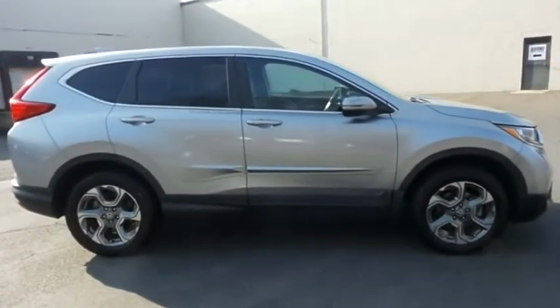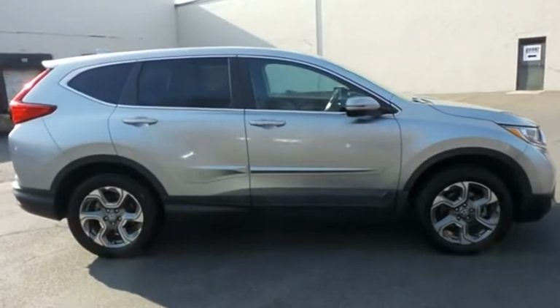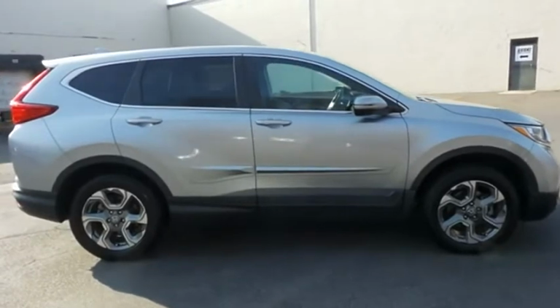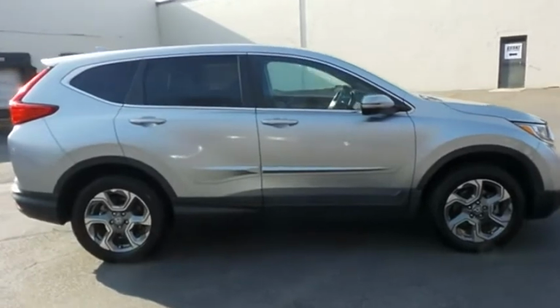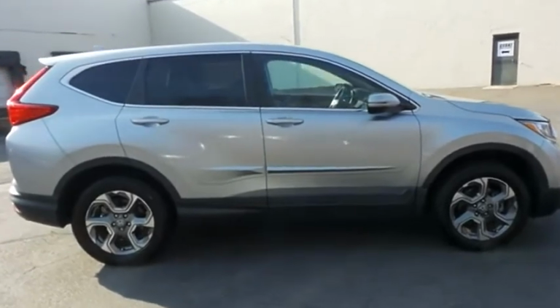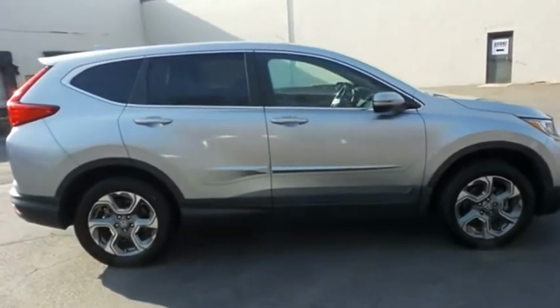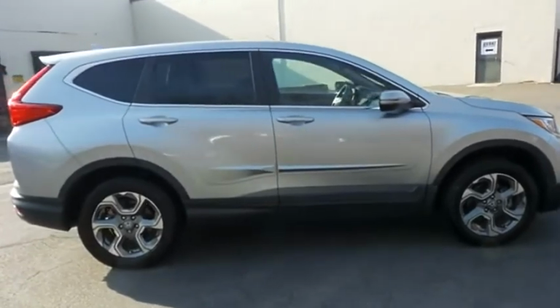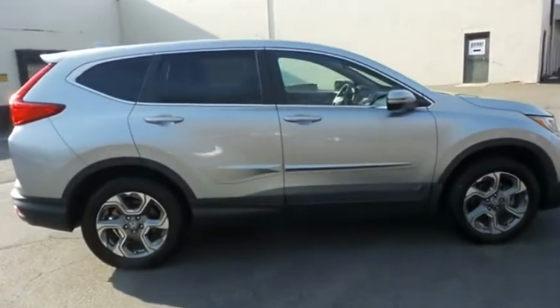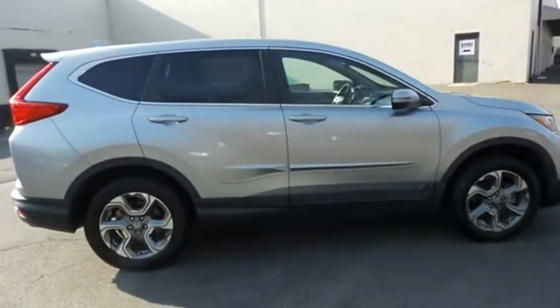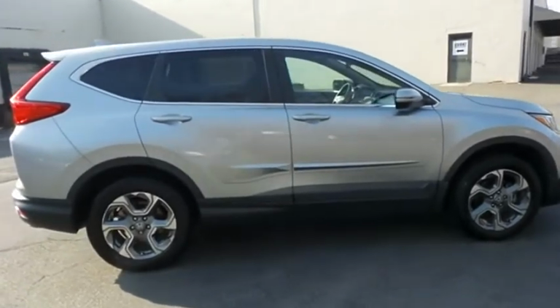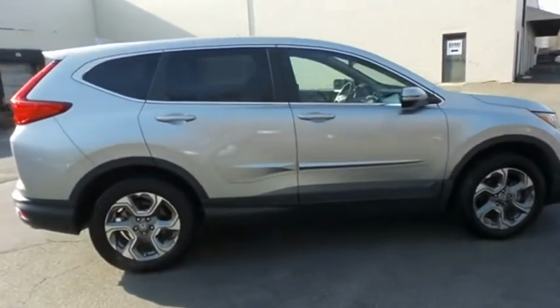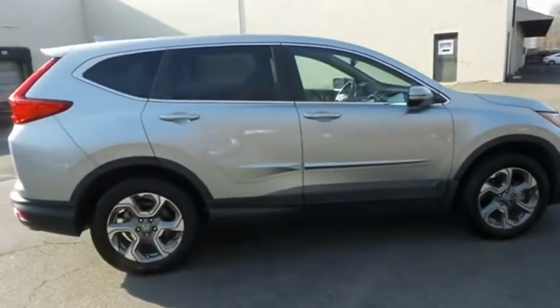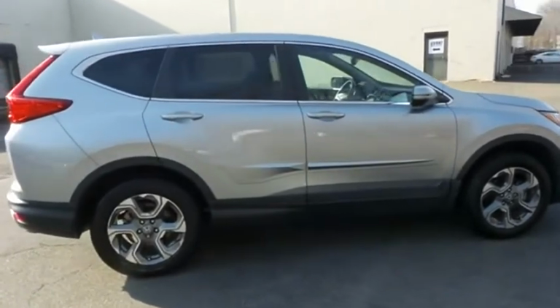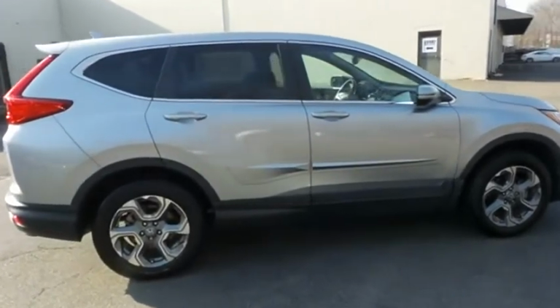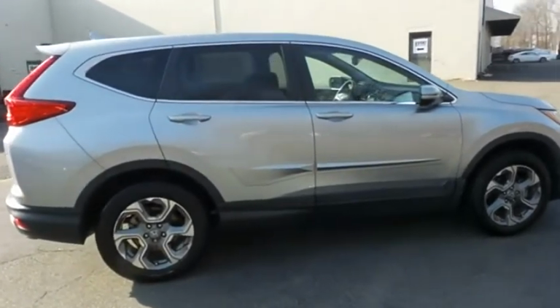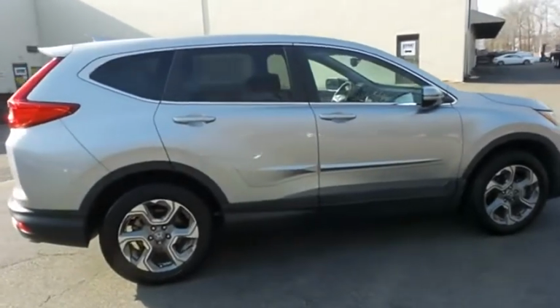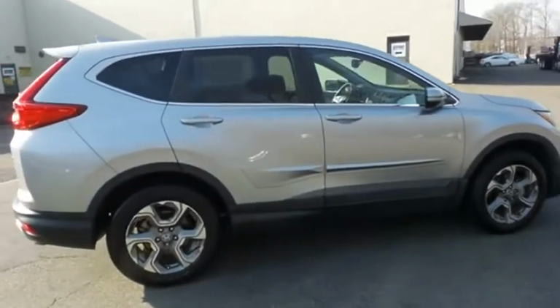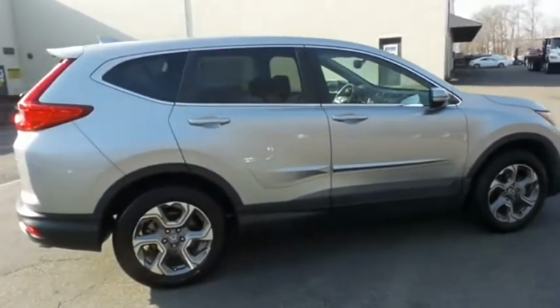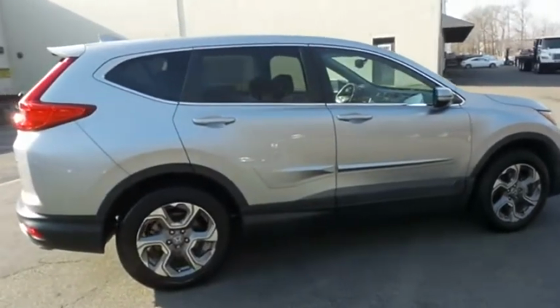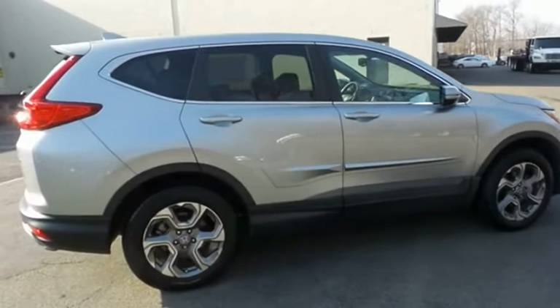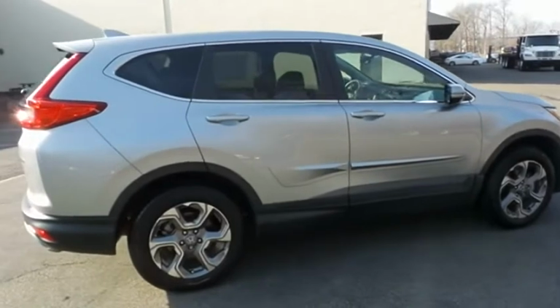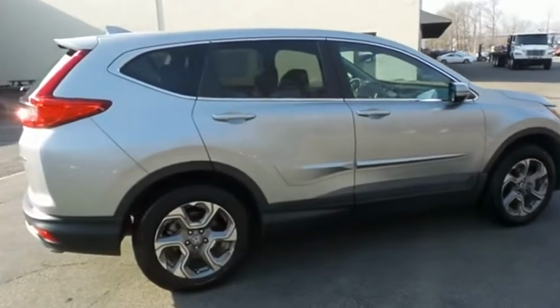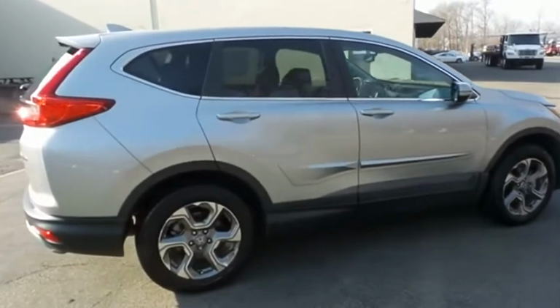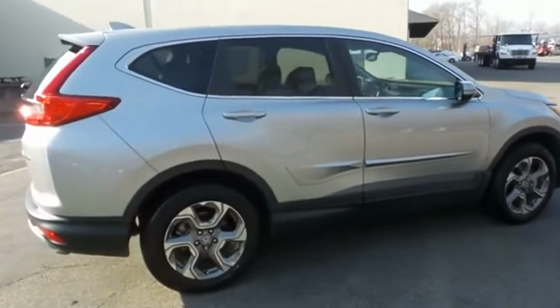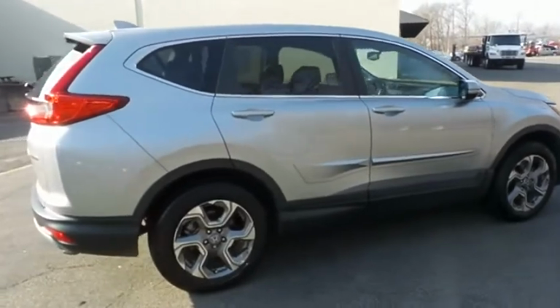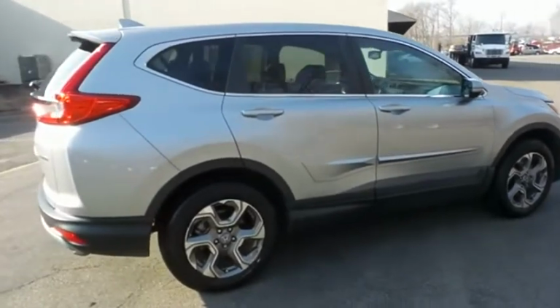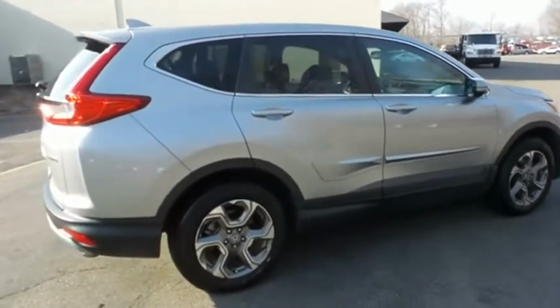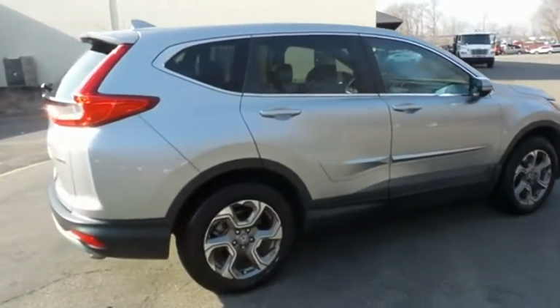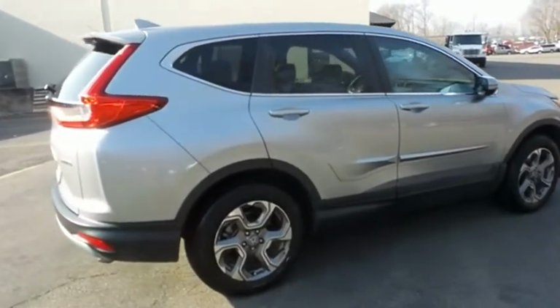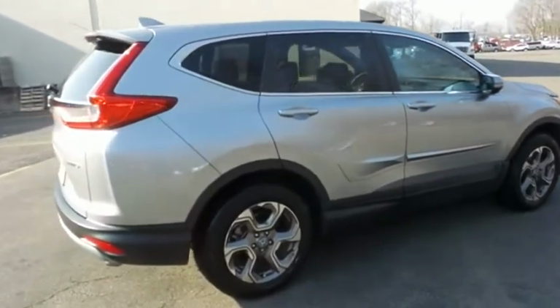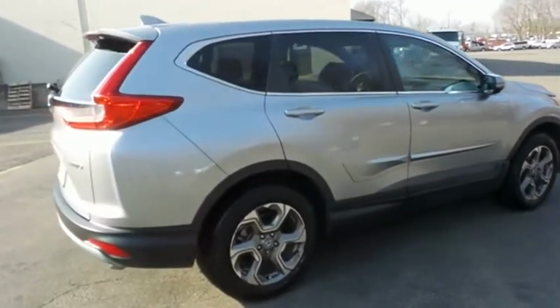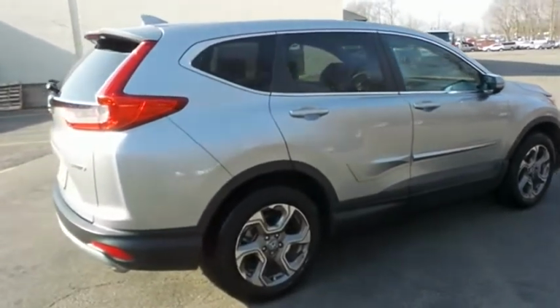It's equipped with a navigation system, power moonroof, 18-inch alloy wheels, fog lights, rear spoiler, and power liftgate.